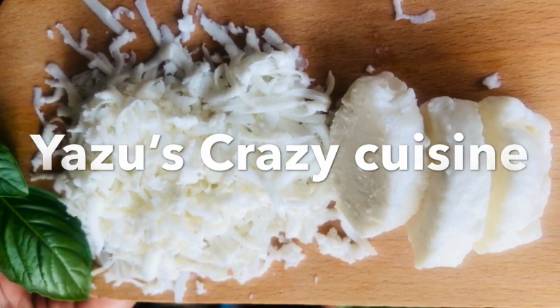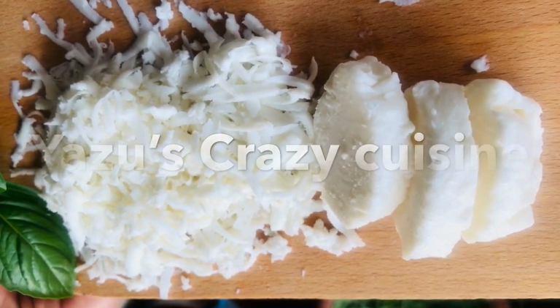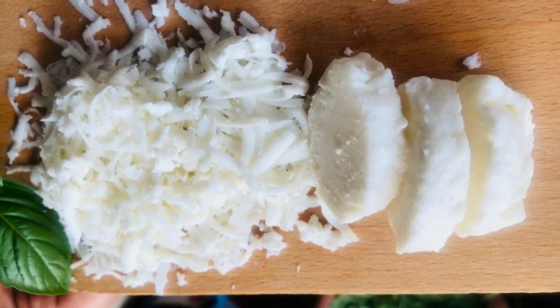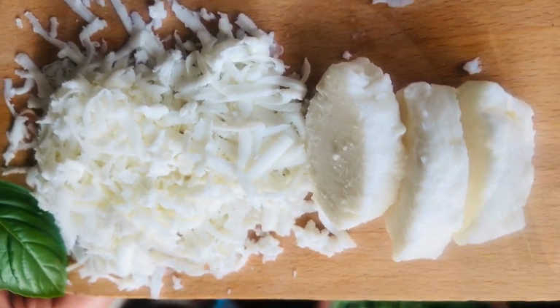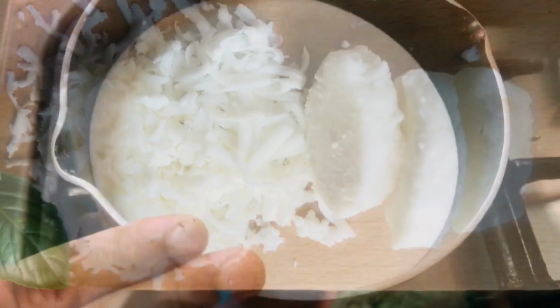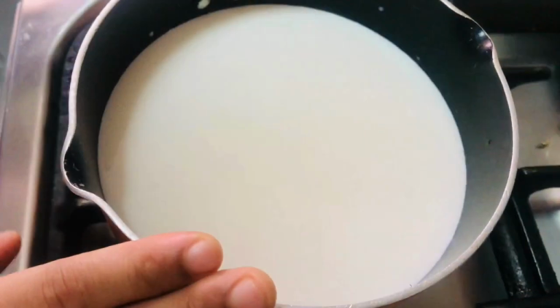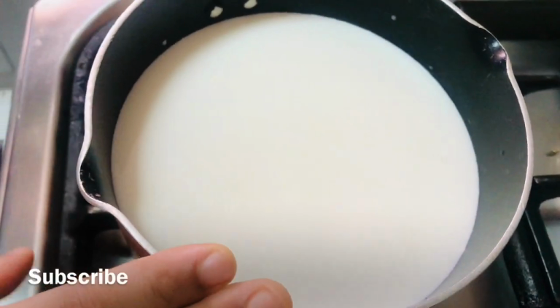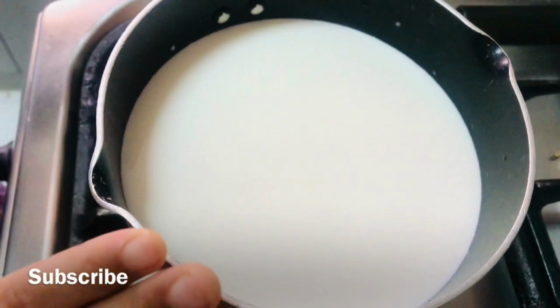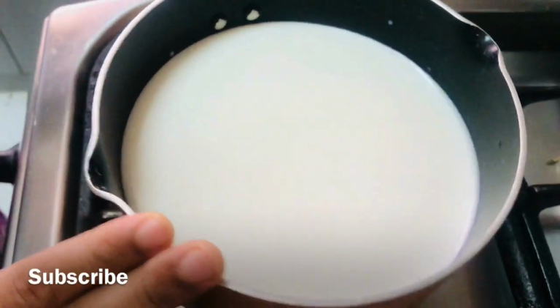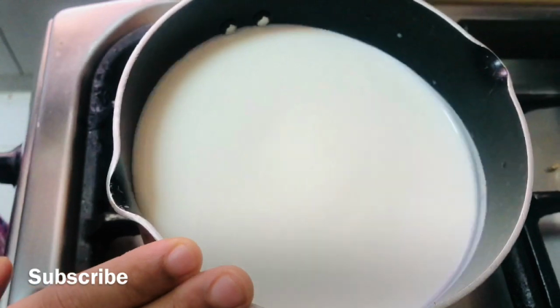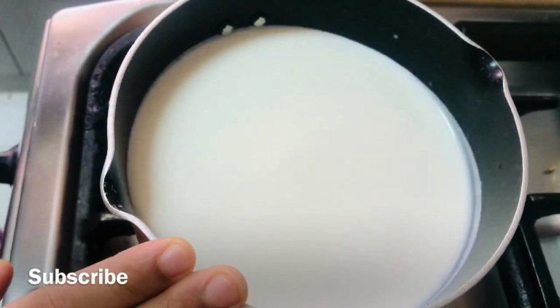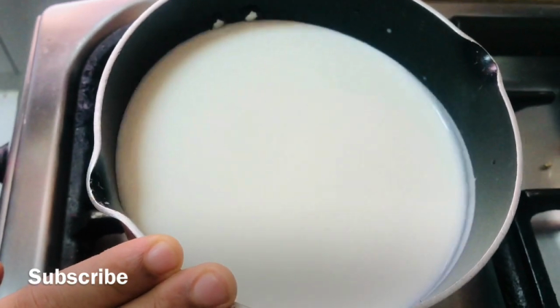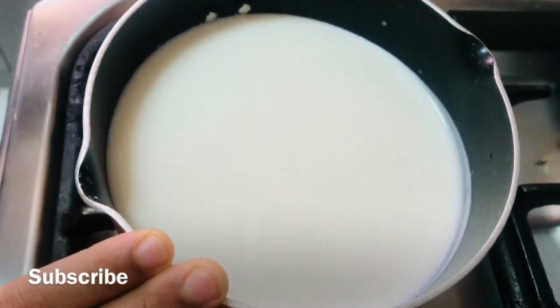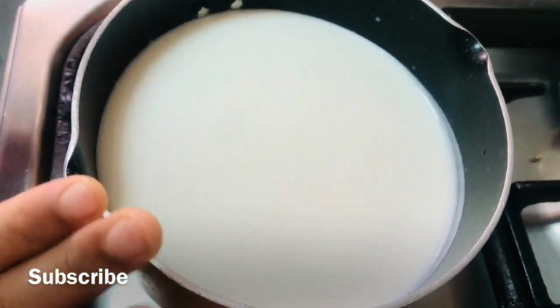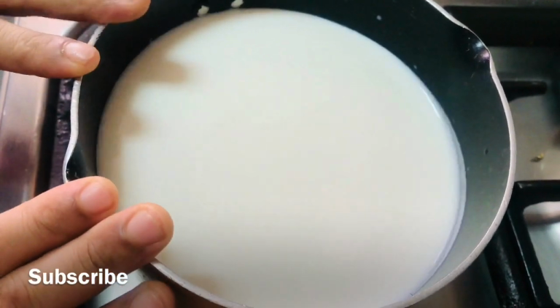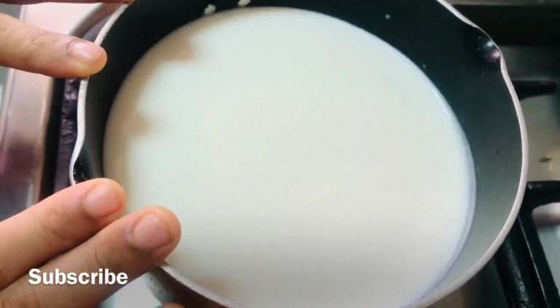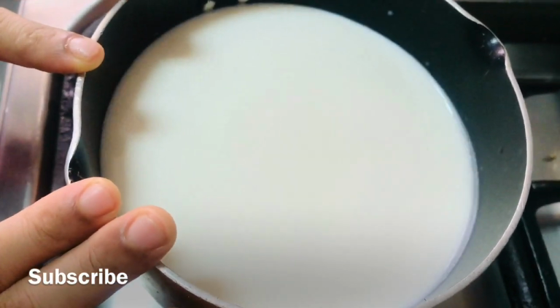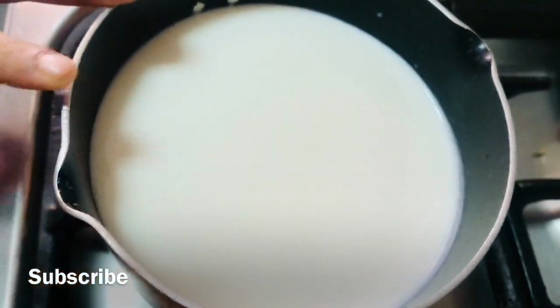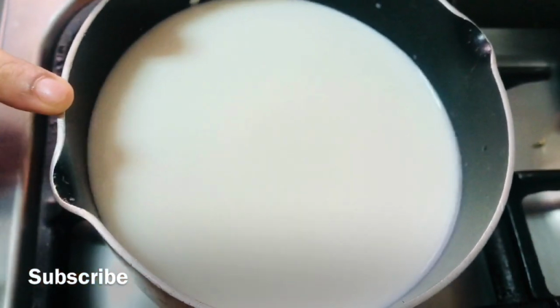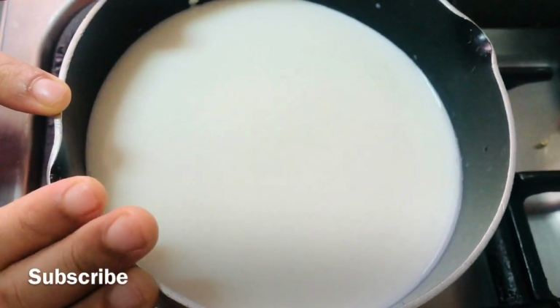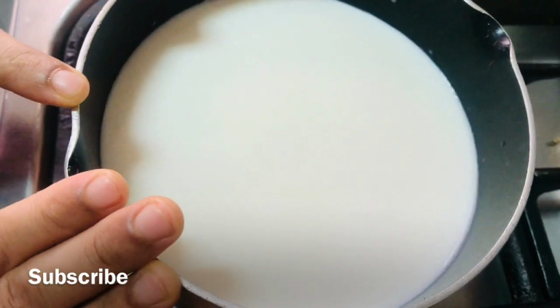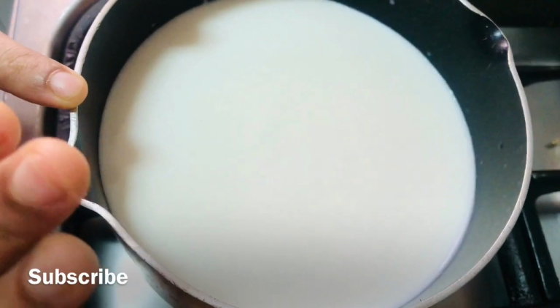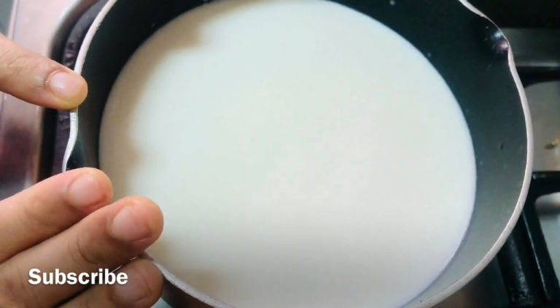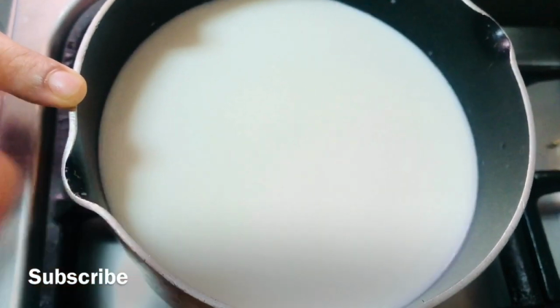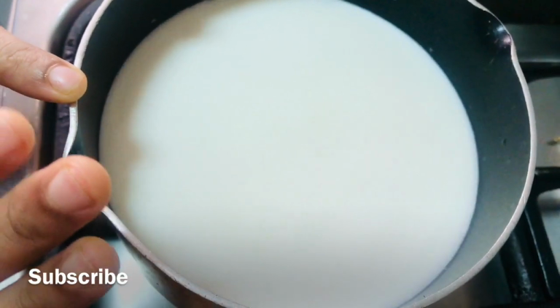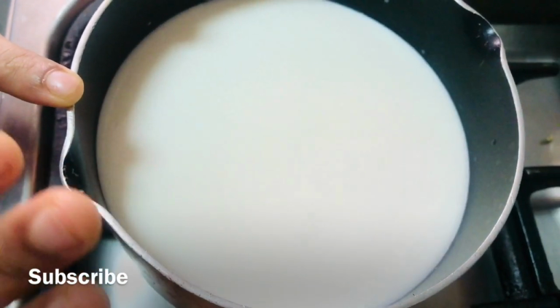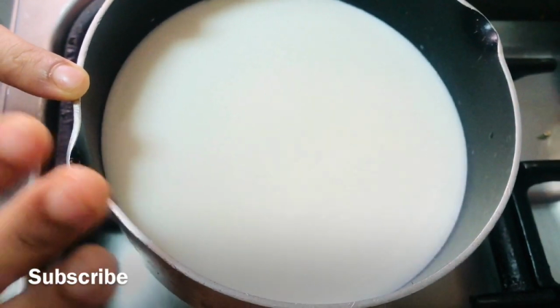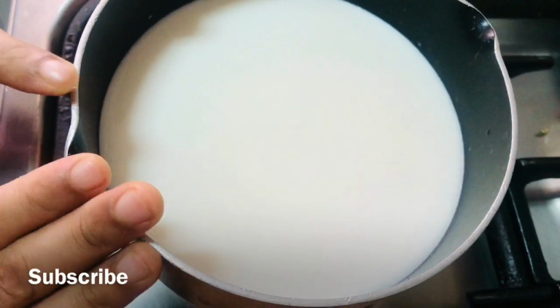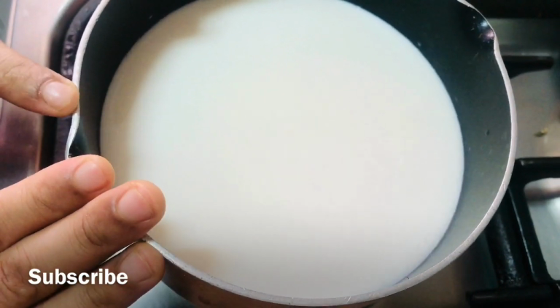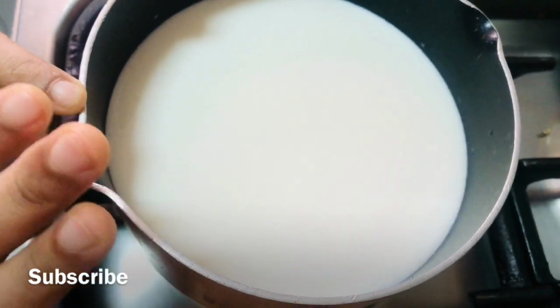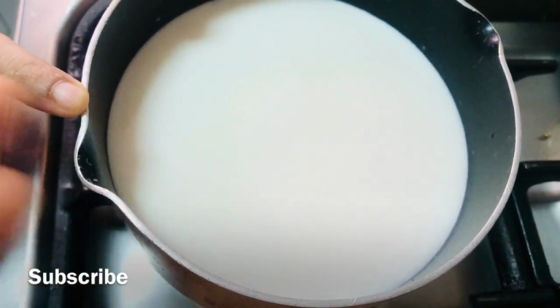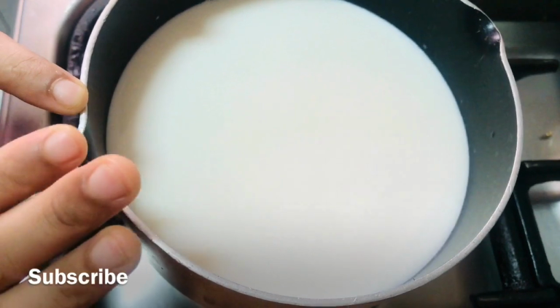We have to add mozzarella cheese. We have to add 1 liter of mozzarella cheese. This is not the same as the dough. We are going to add a little pasteurizer.